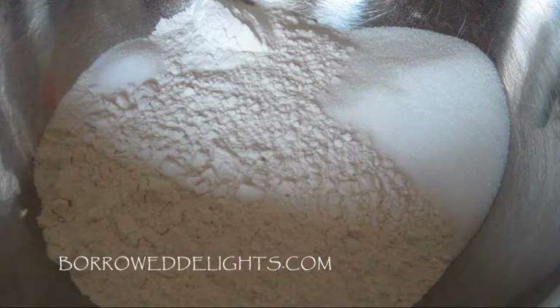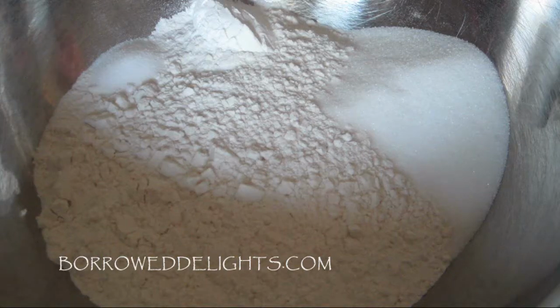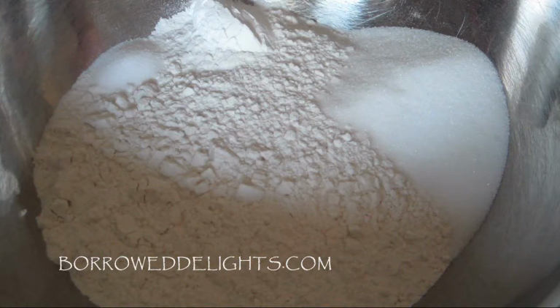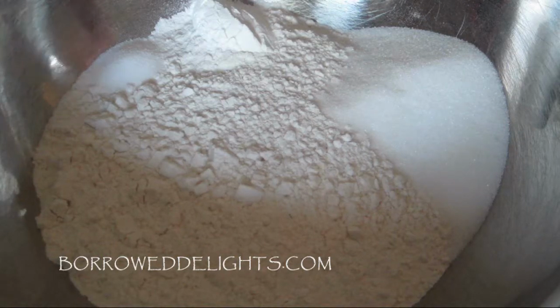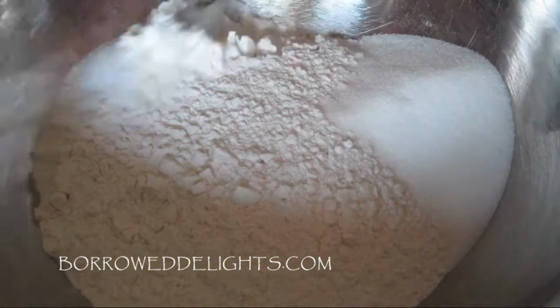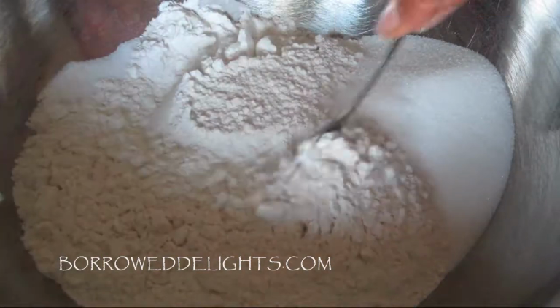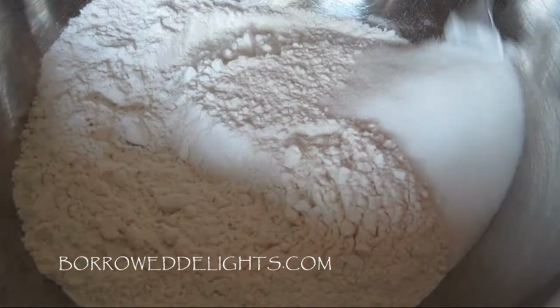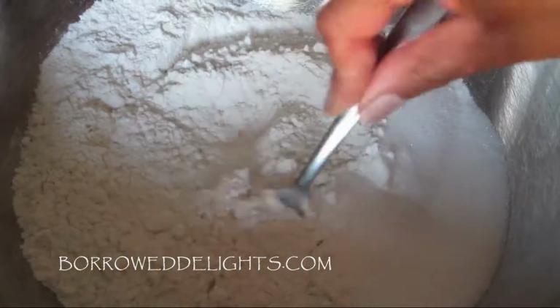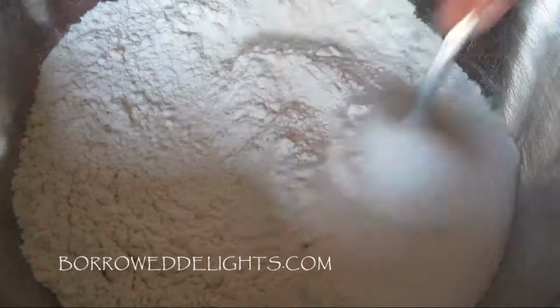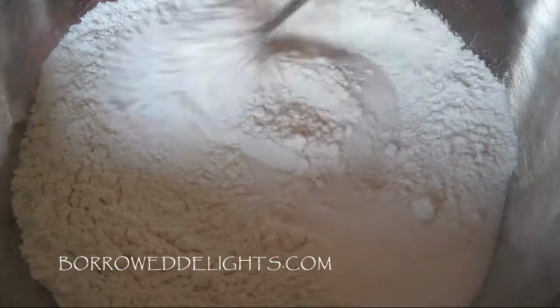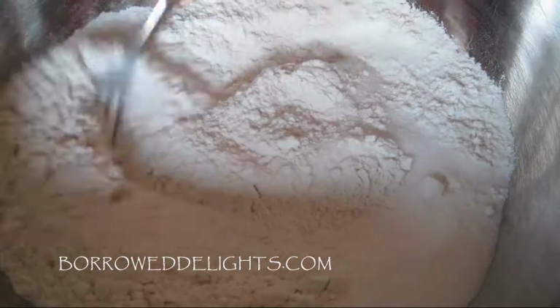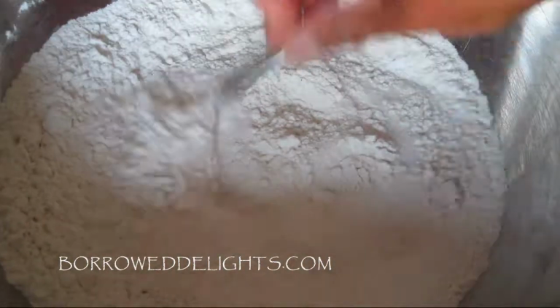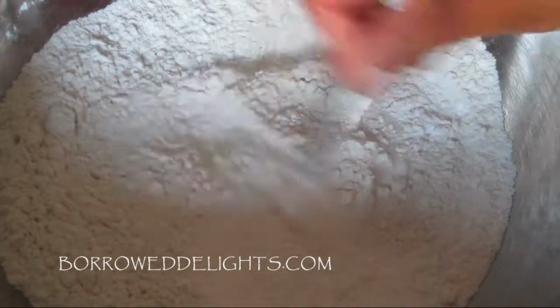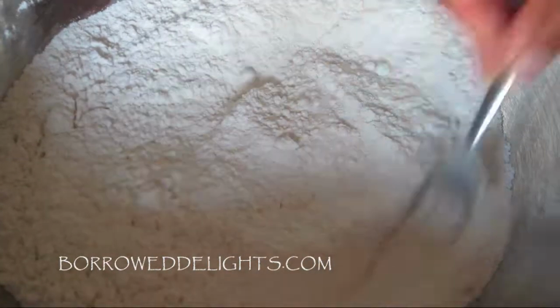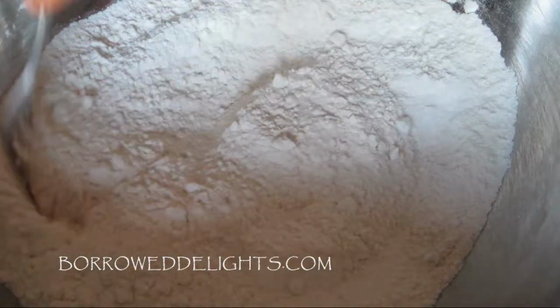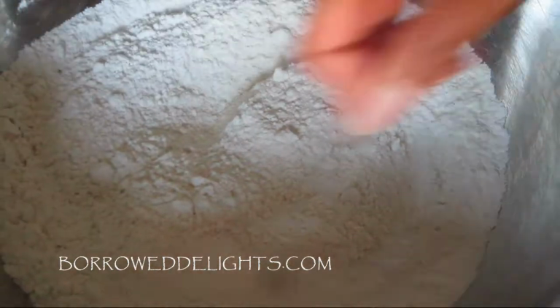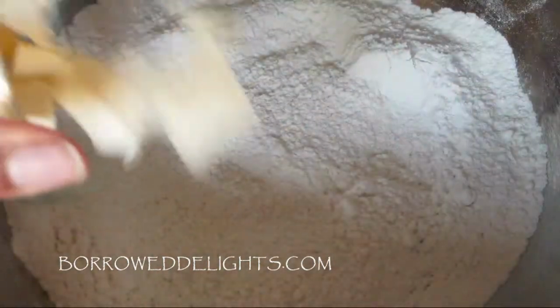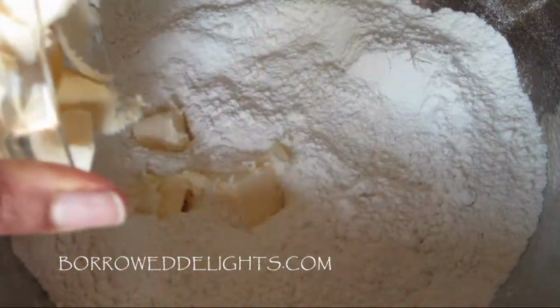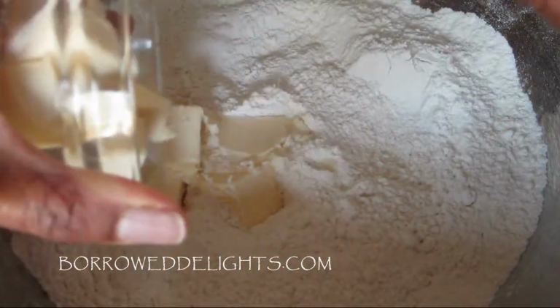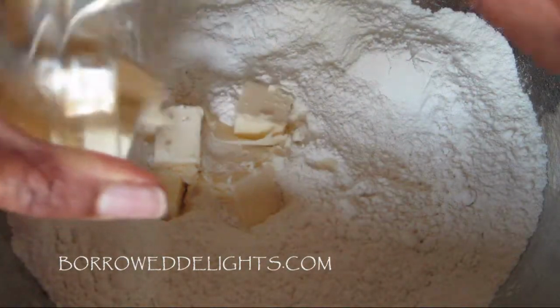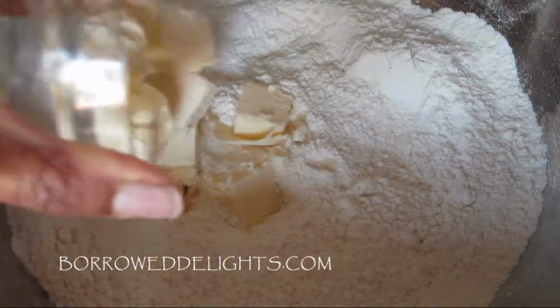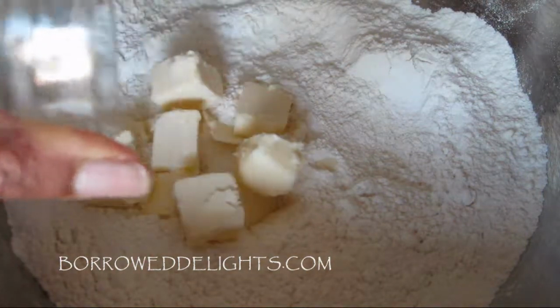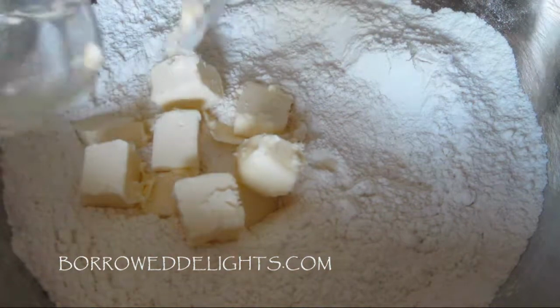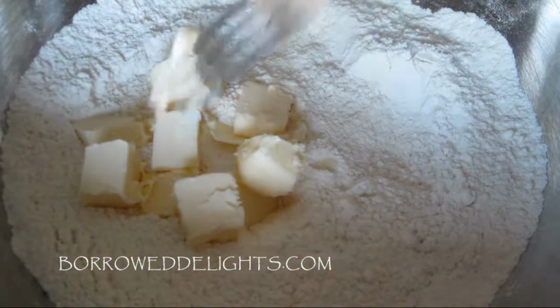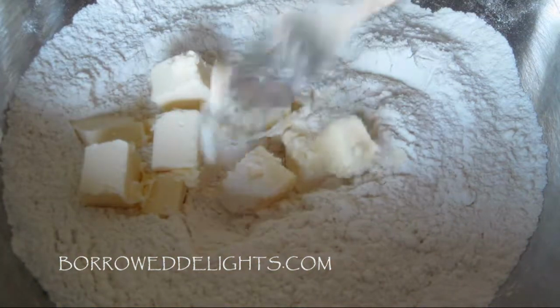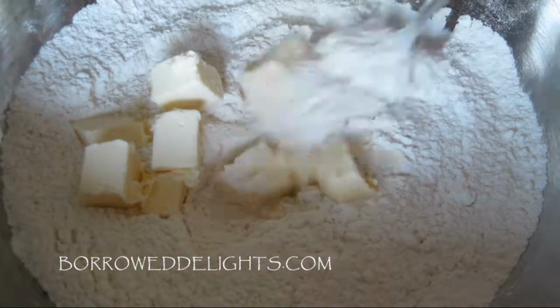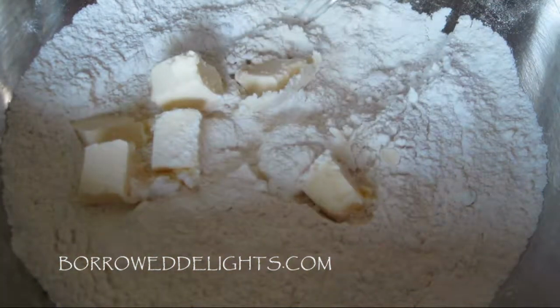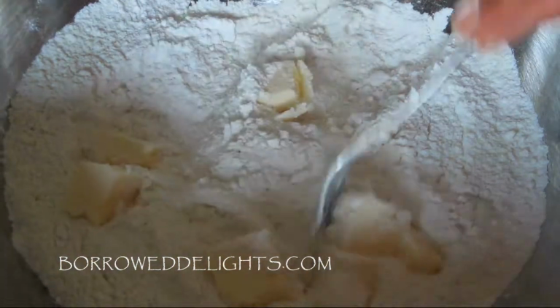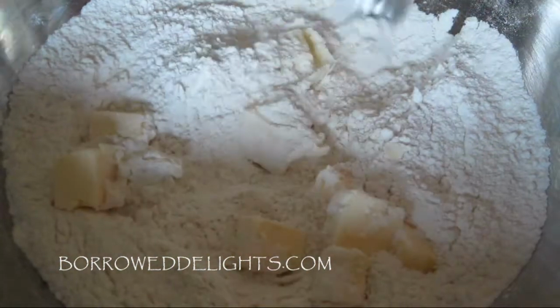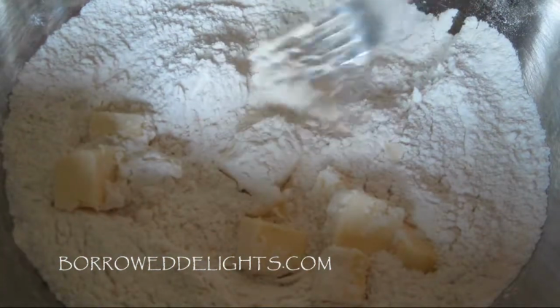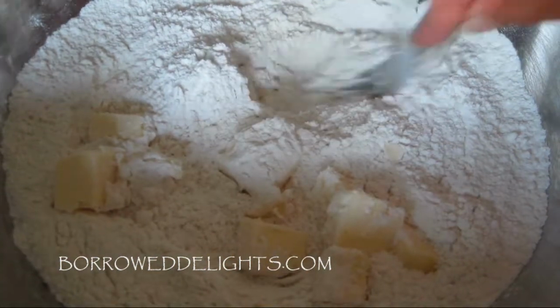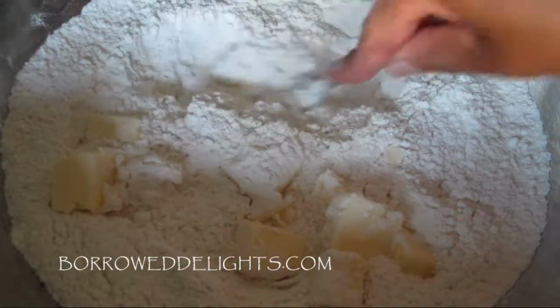So I have here the dry ingredients for the base of my shortcake biscuits. I'm going to stir those together, and then I'm going to add in my cold butter and cut this into my flour mixture until it resembles coarse crumbs.